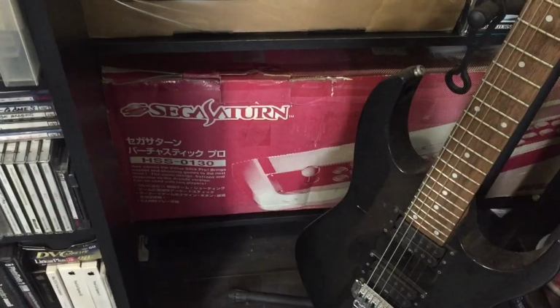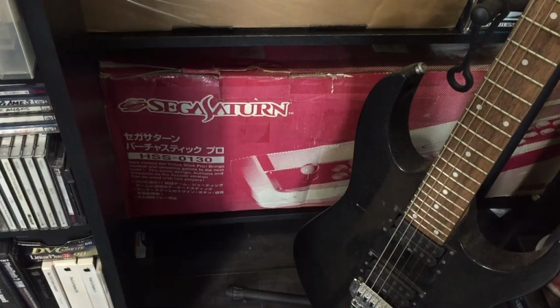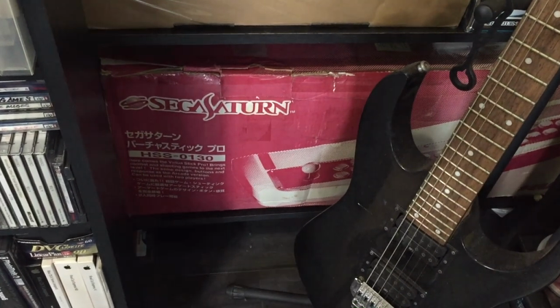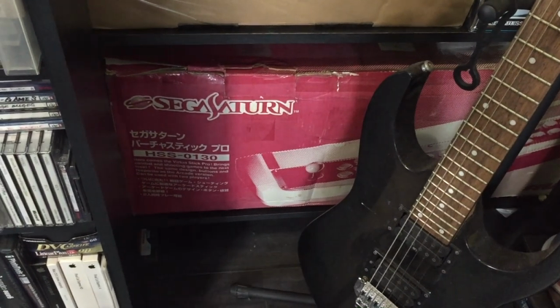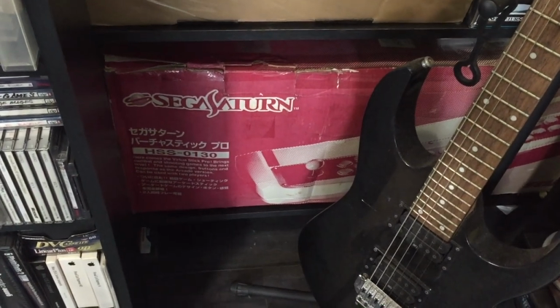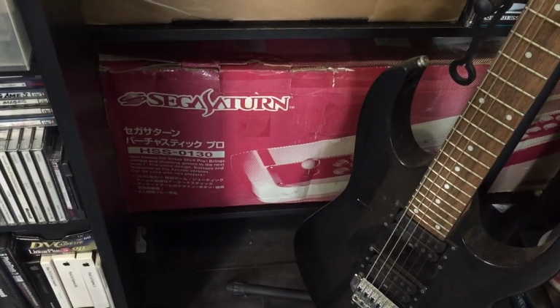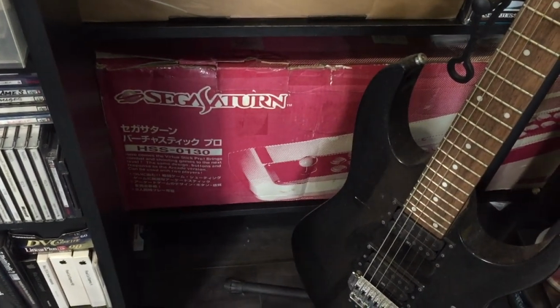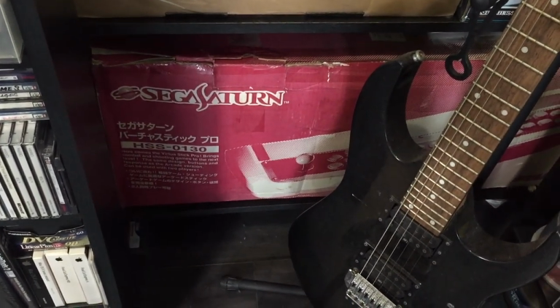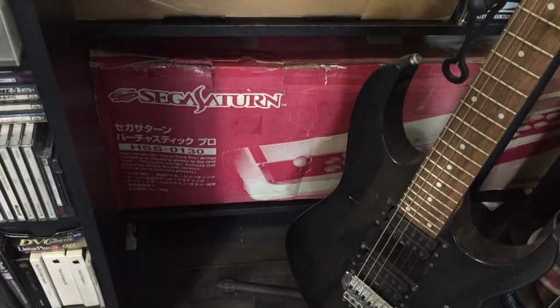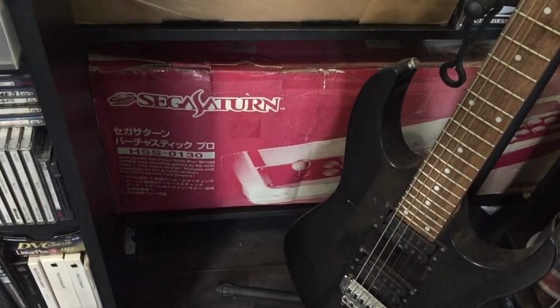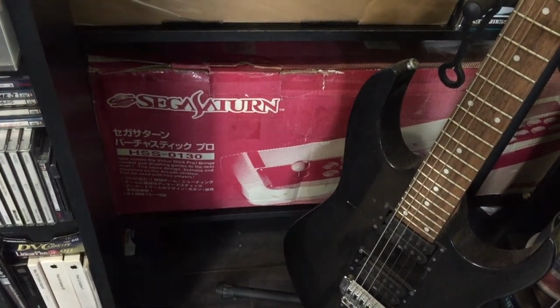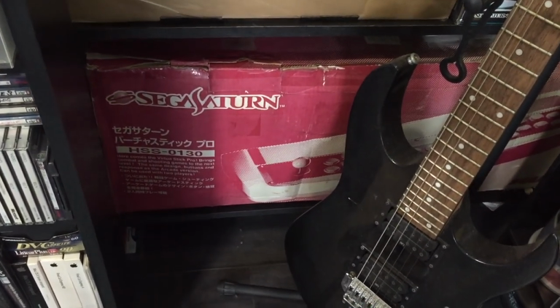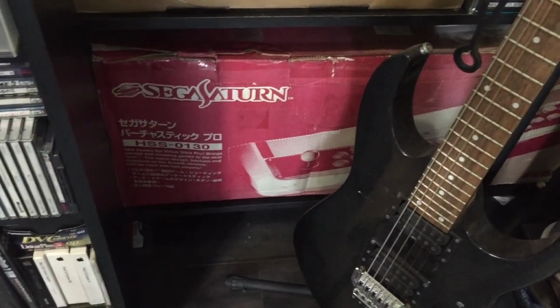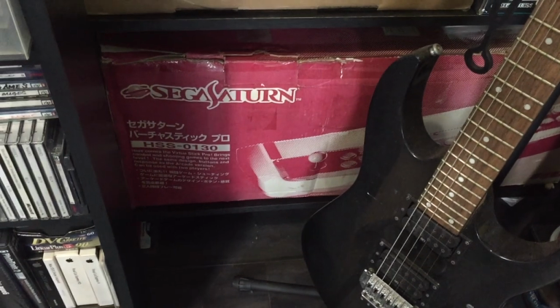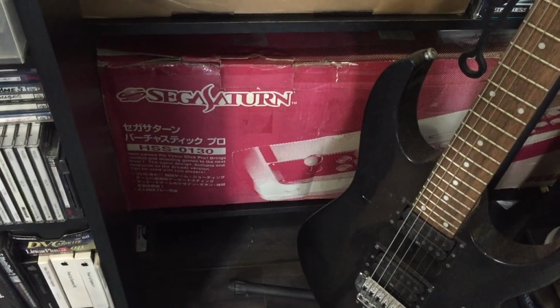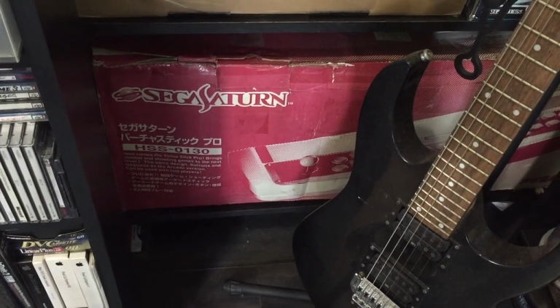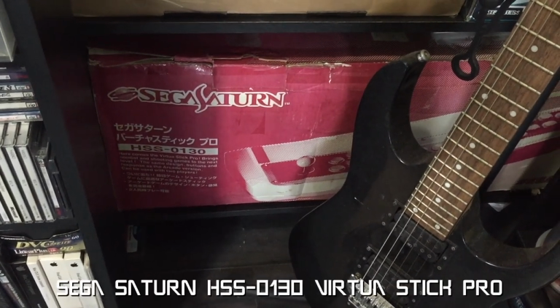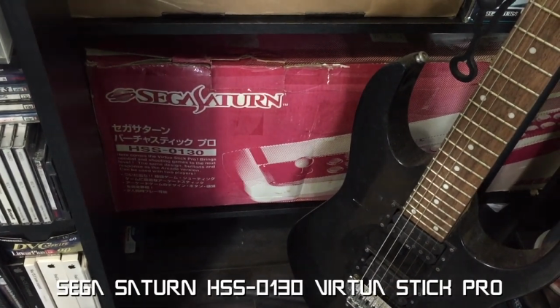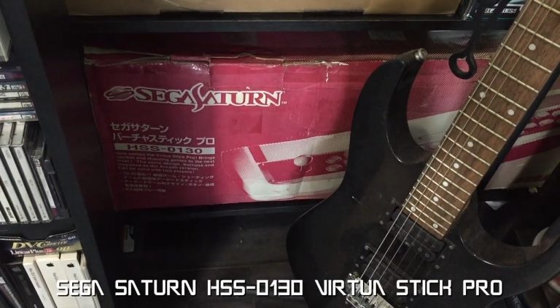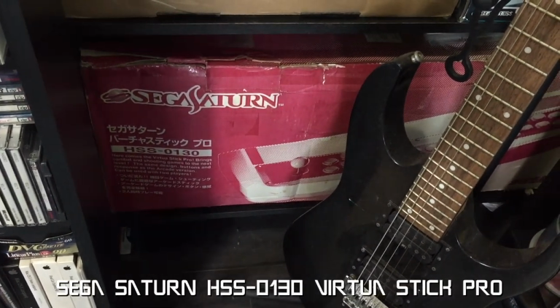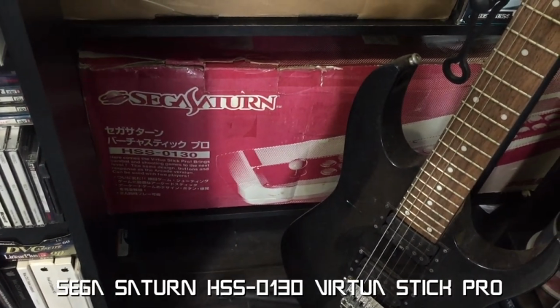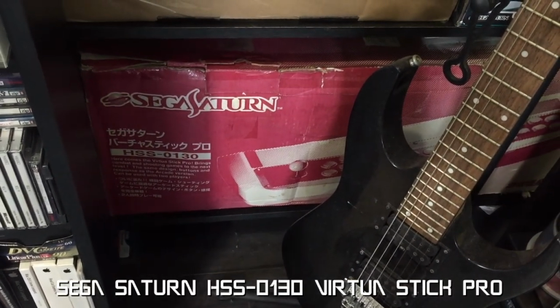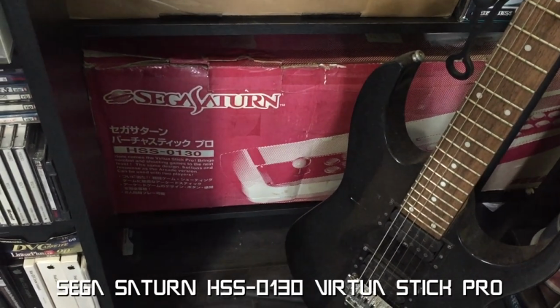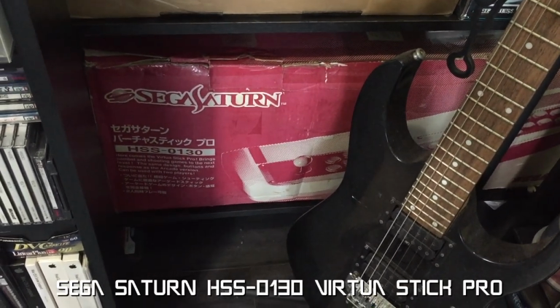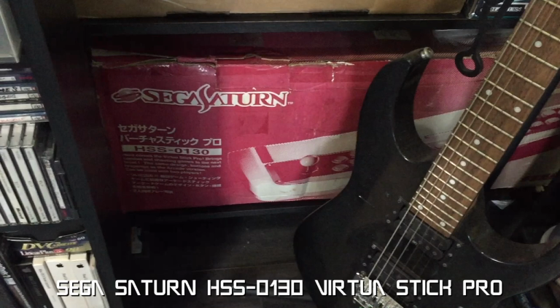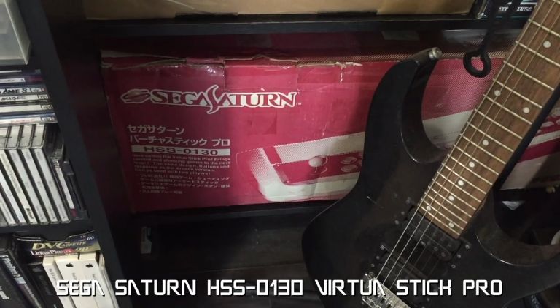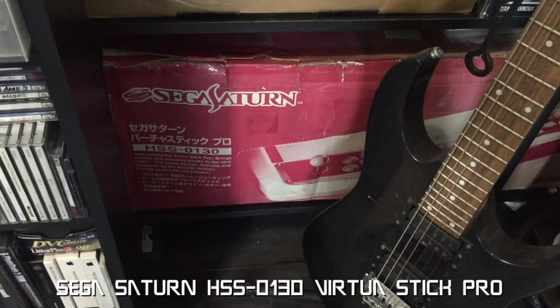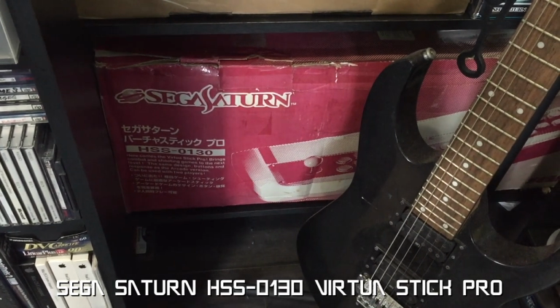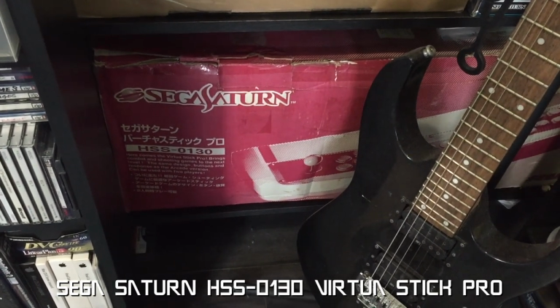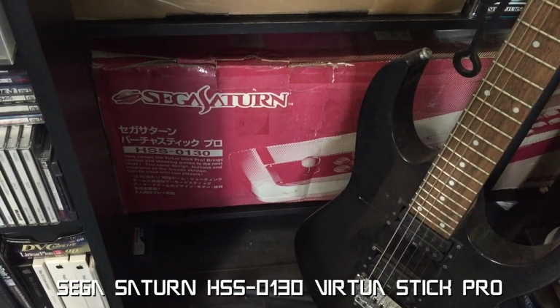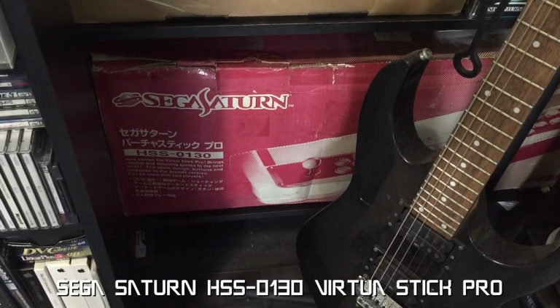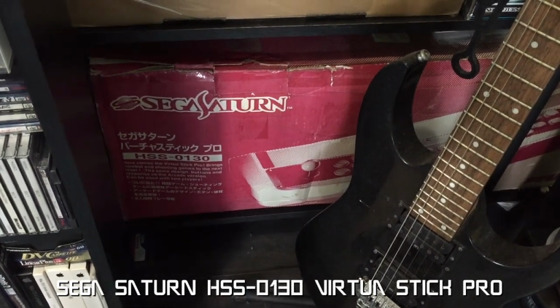Currently I'm making some stick-making videos, but before I show those, here's my arcade stick collection. I already showed this before, but this is the Sega Saturn HSS-0130 Virtua Stick Pro.